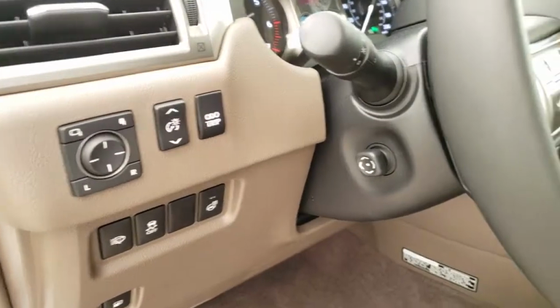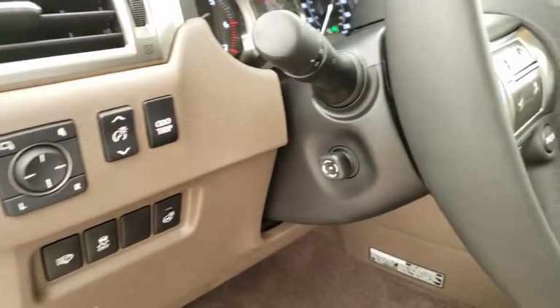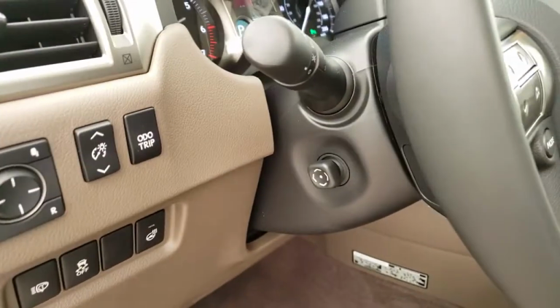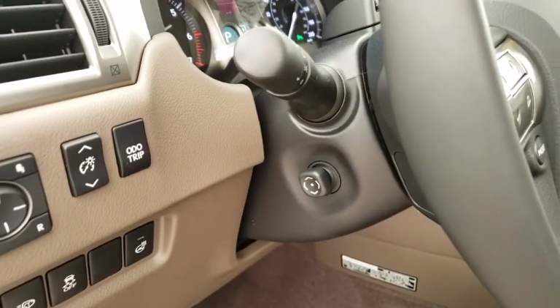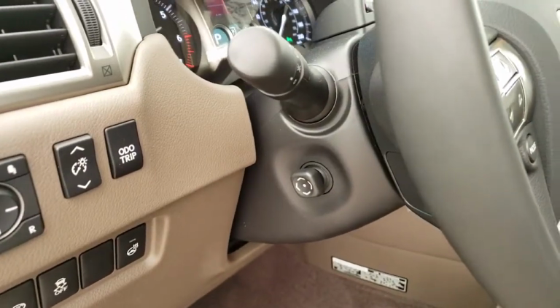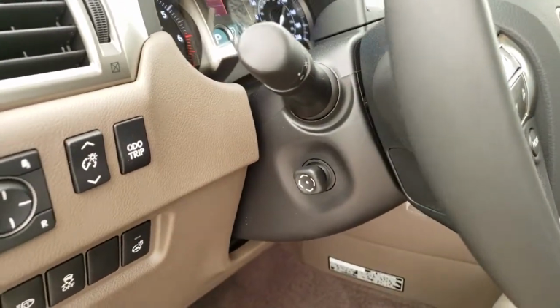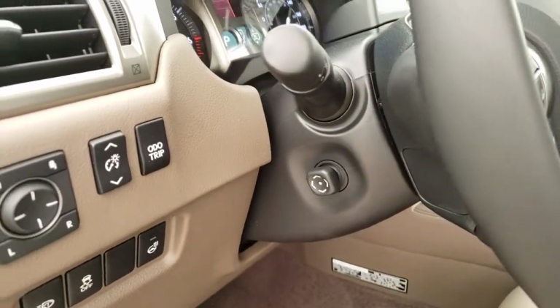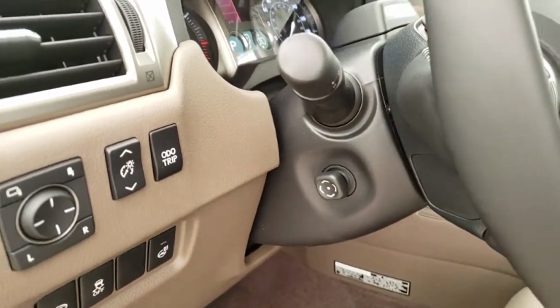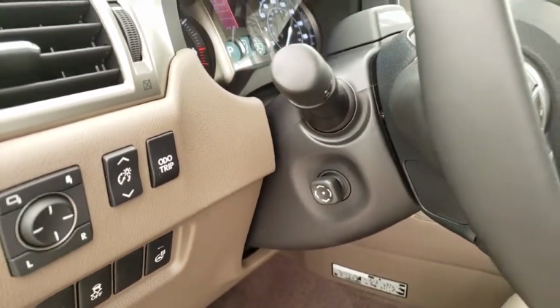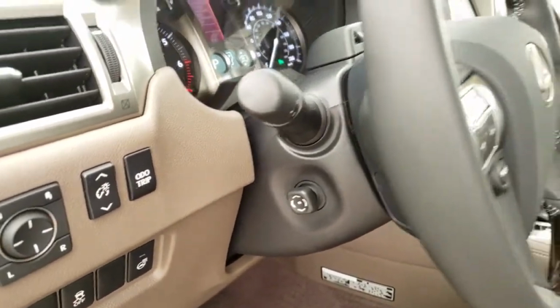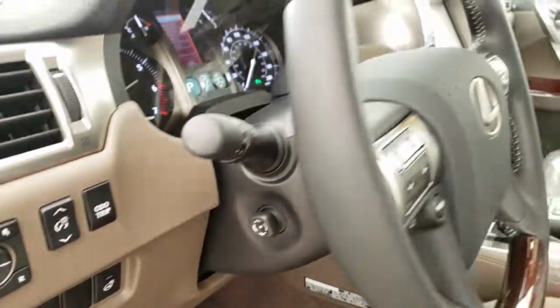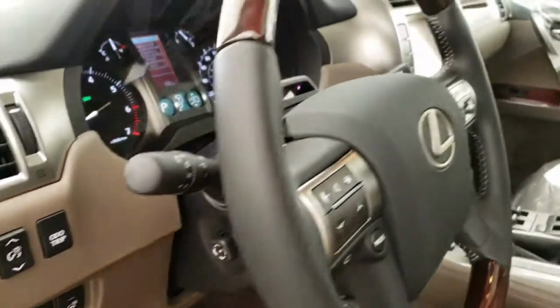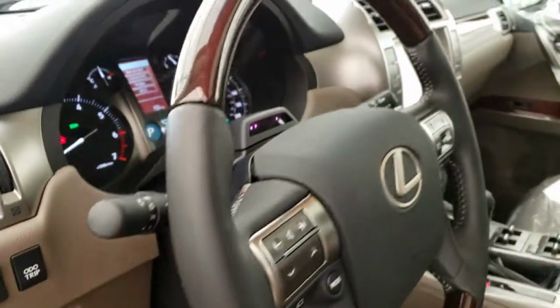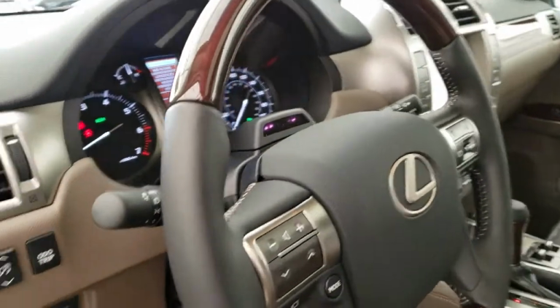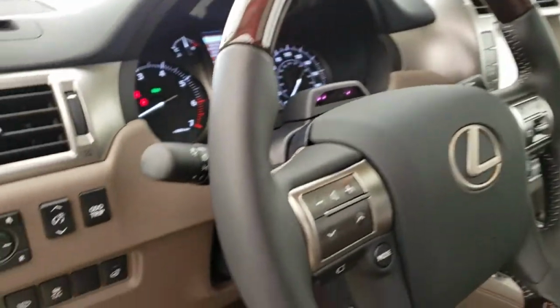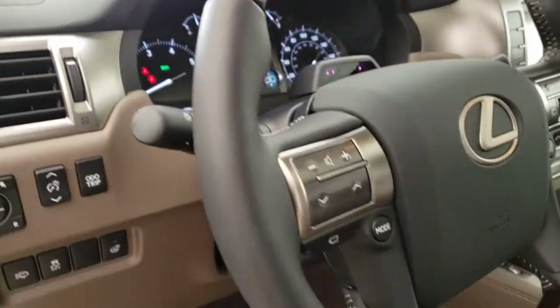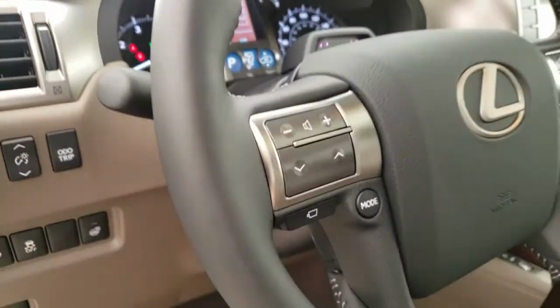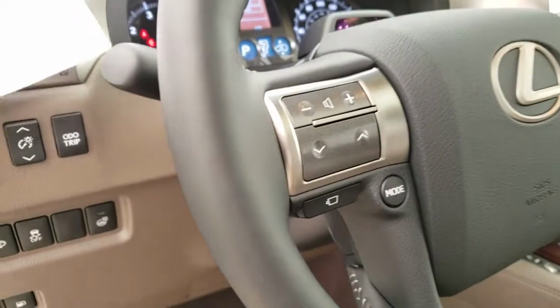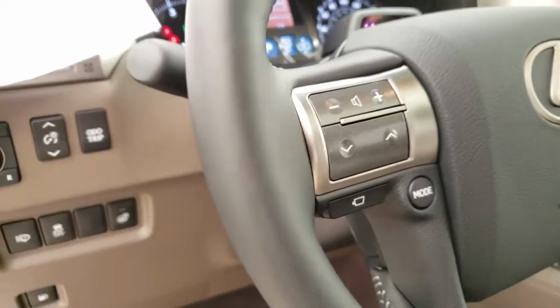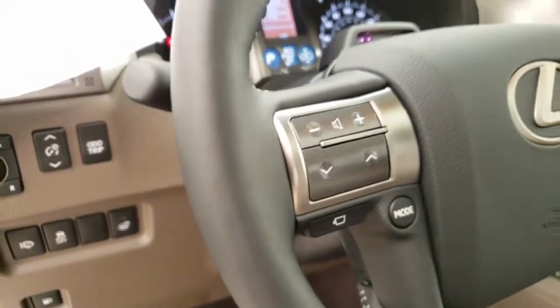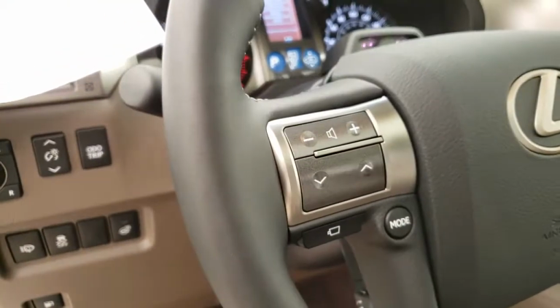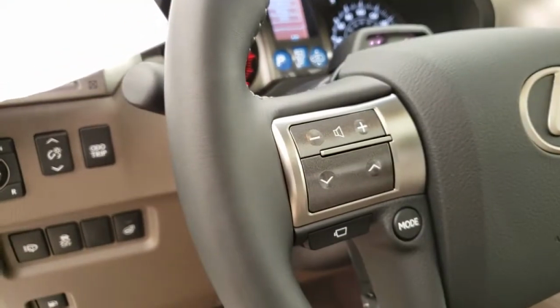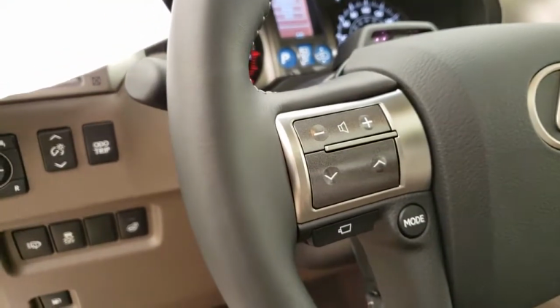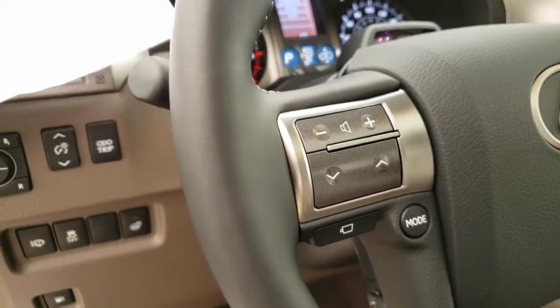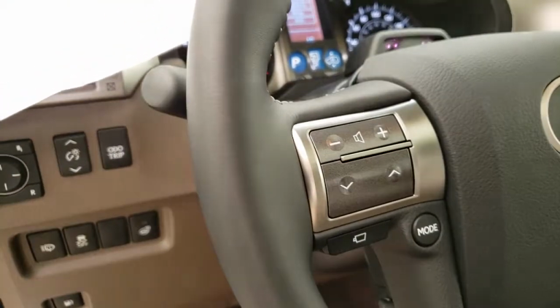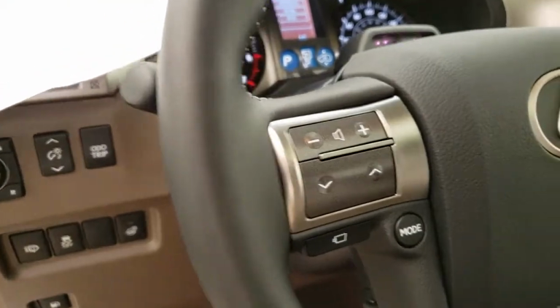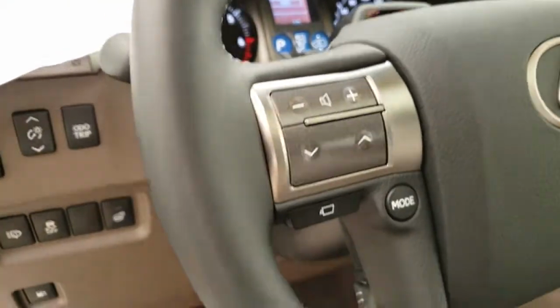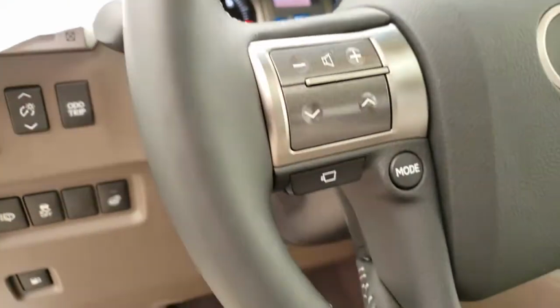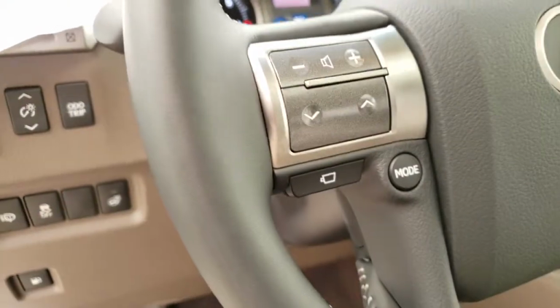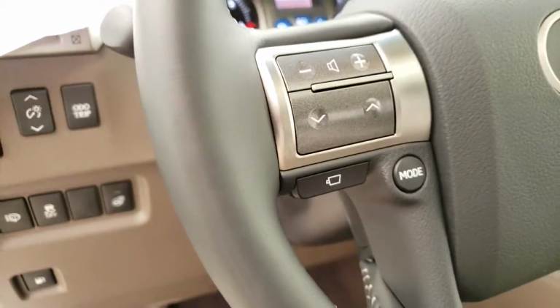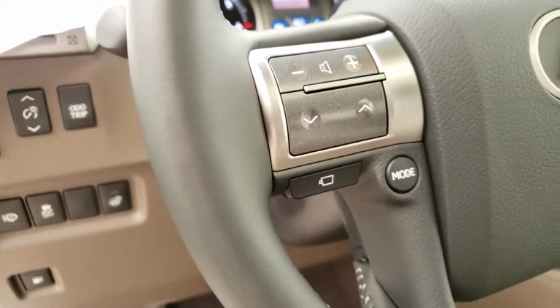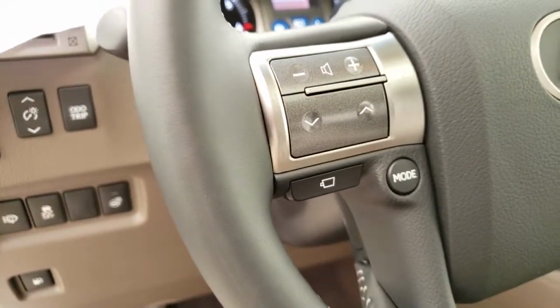Power tilt and telescopic steering wheel, hands-free controls, and a panoramic view monitor.